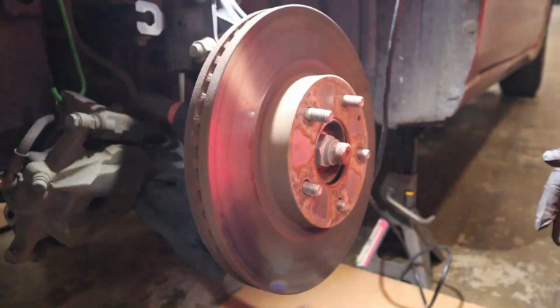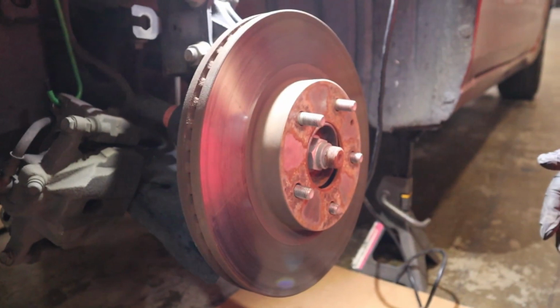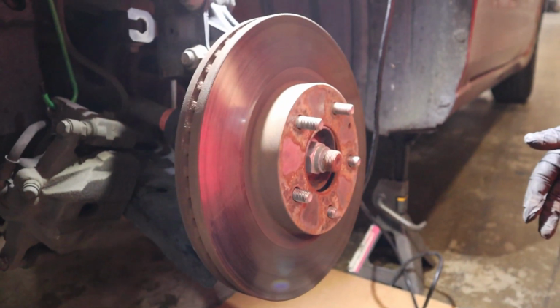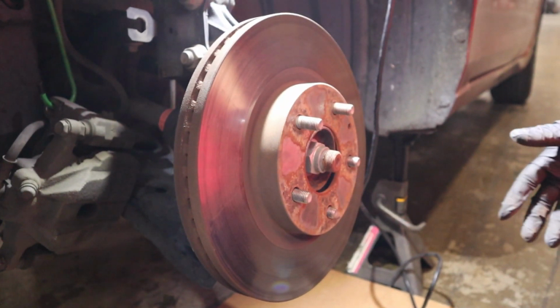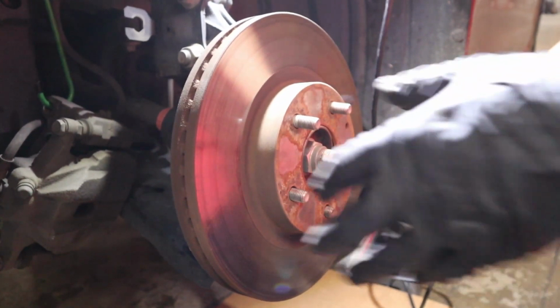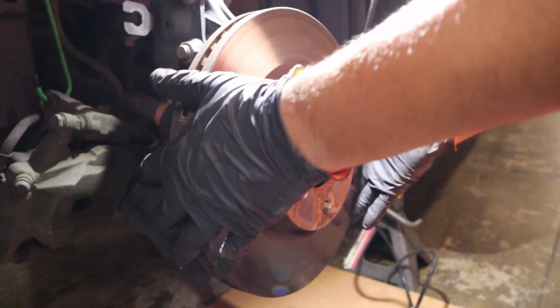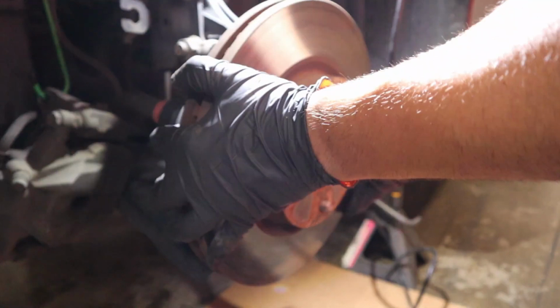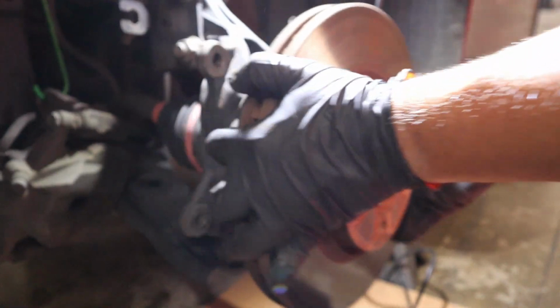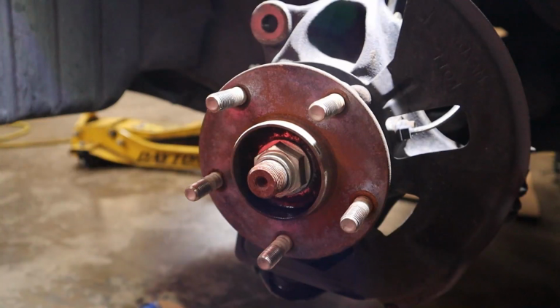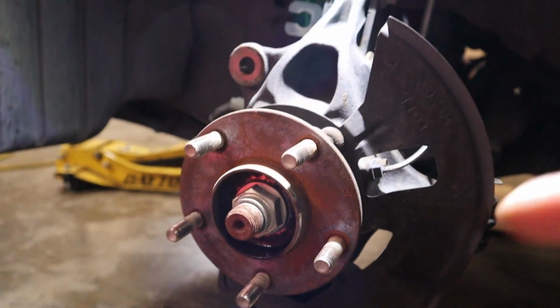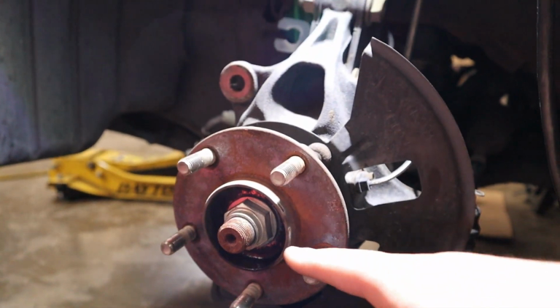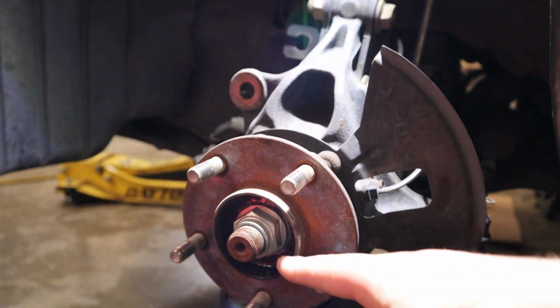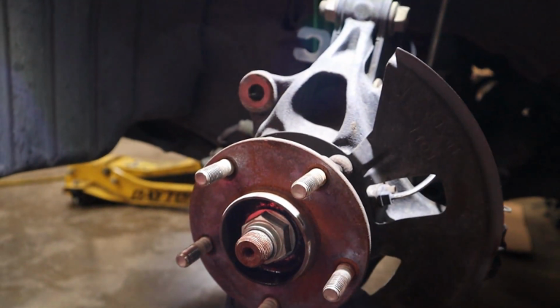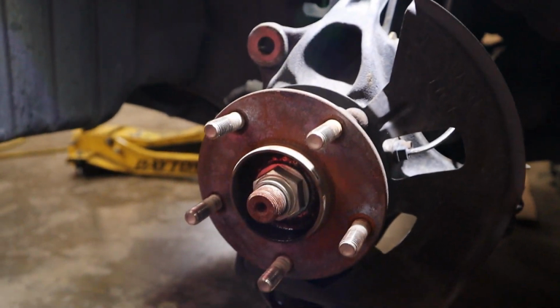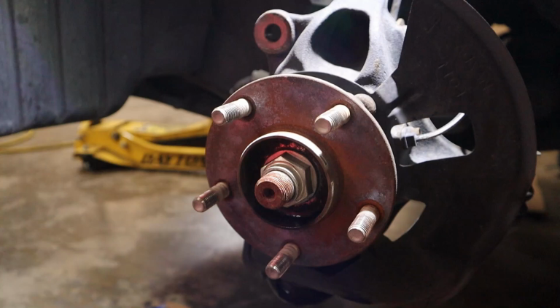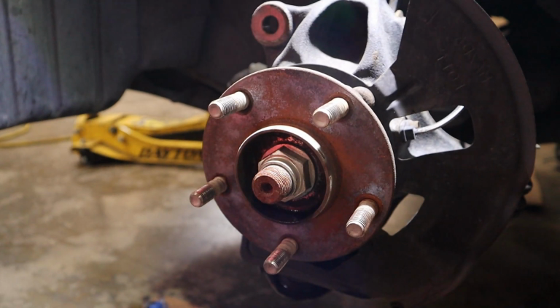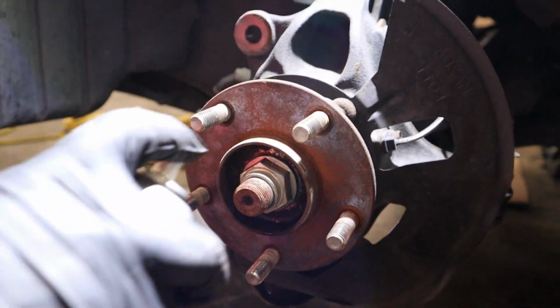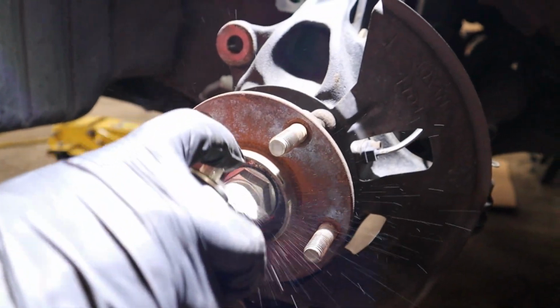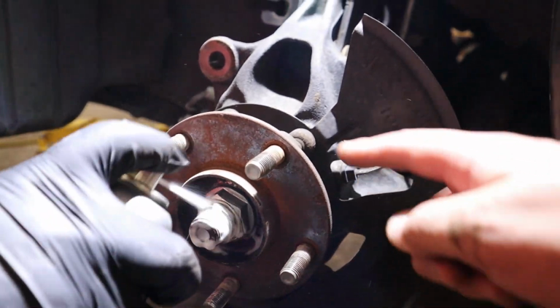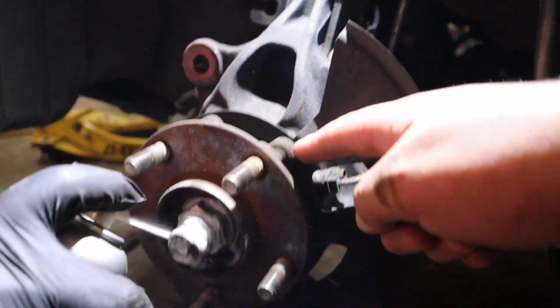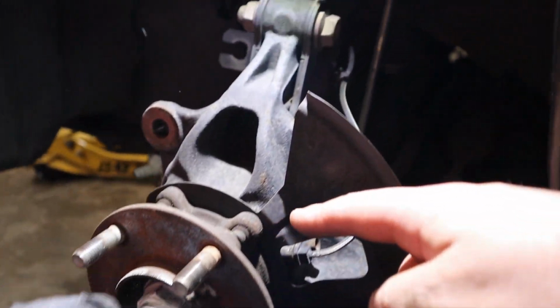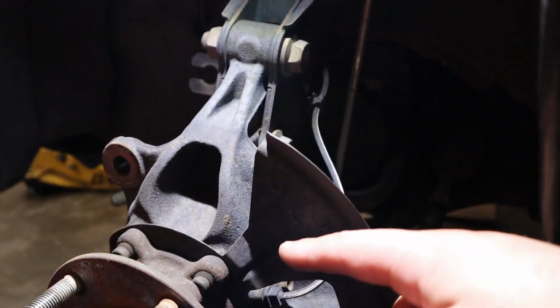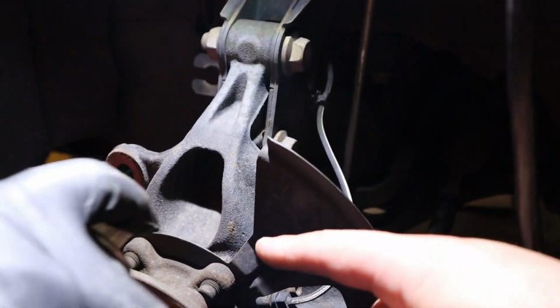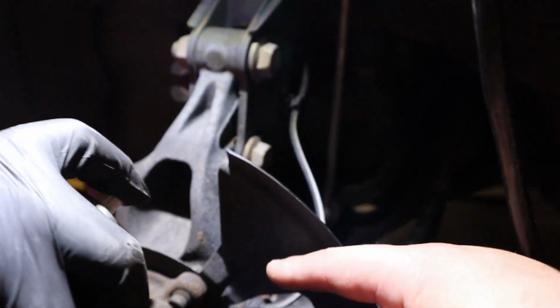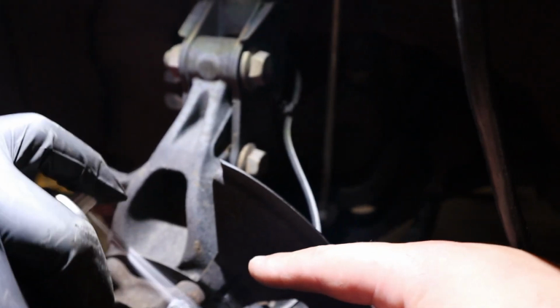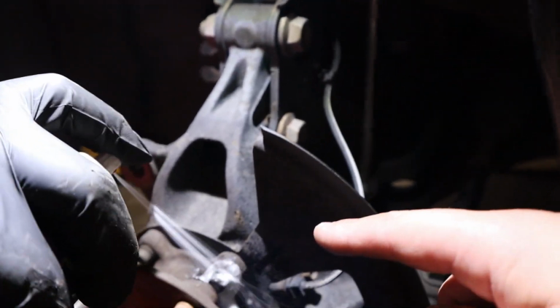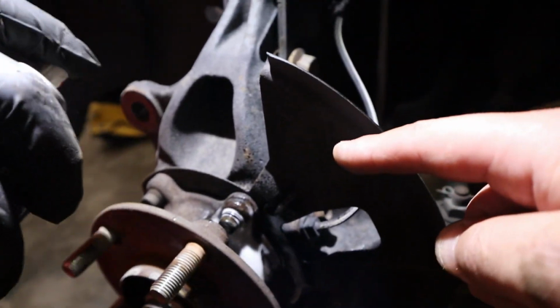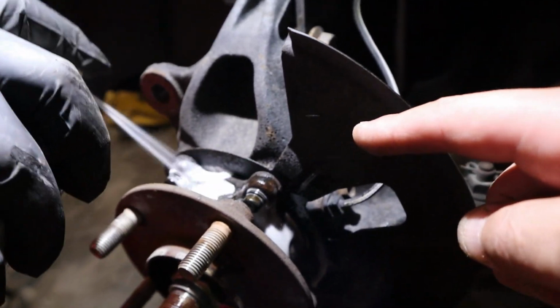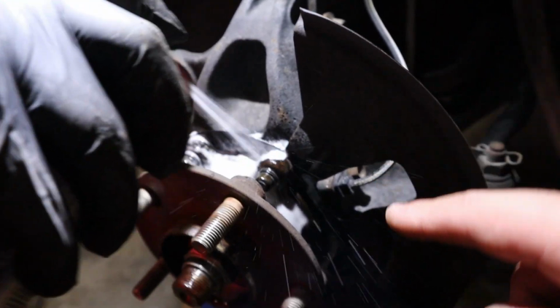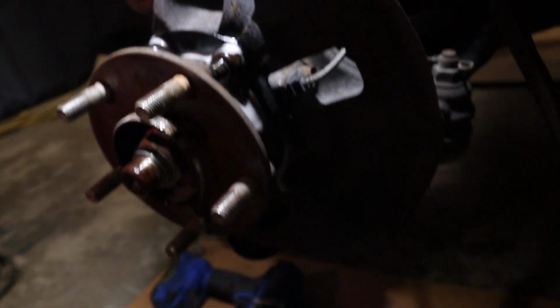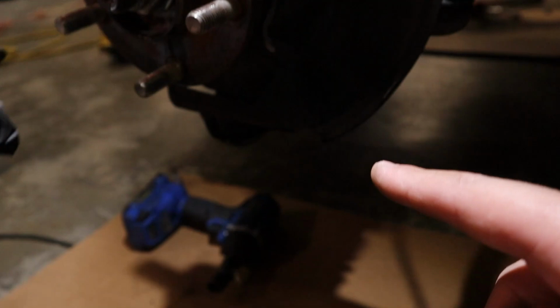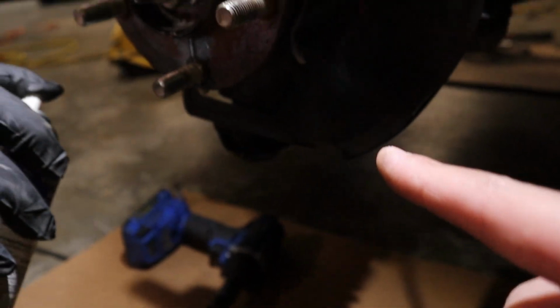Now we're going to take our rotor off. On the nut here we're going to add some penetrating fluid, as well as these four bolts — two up here and two down below.